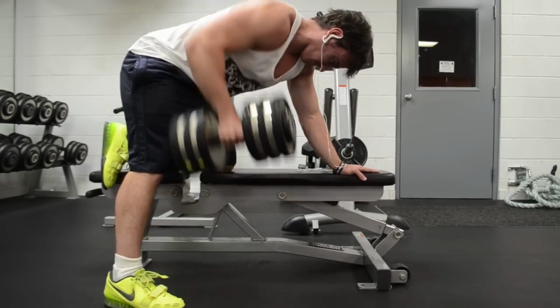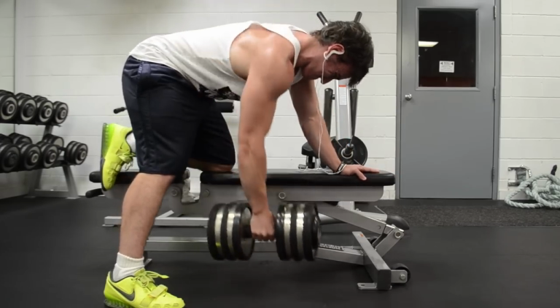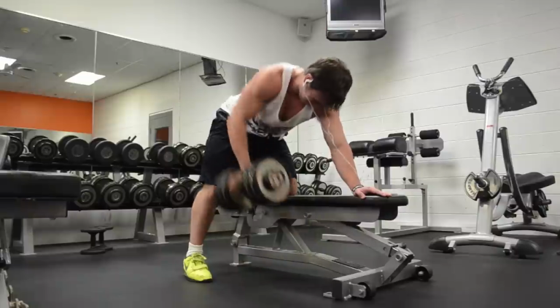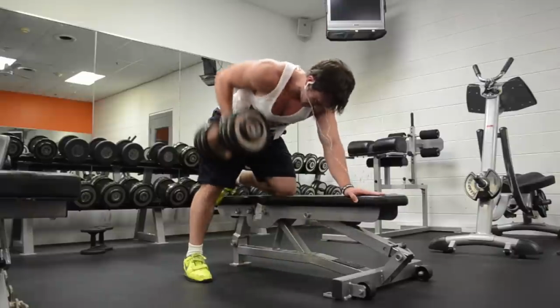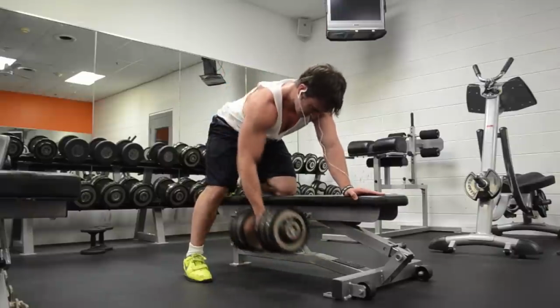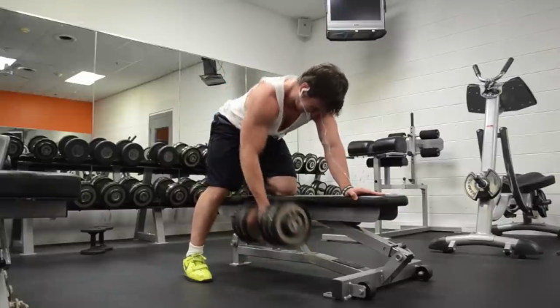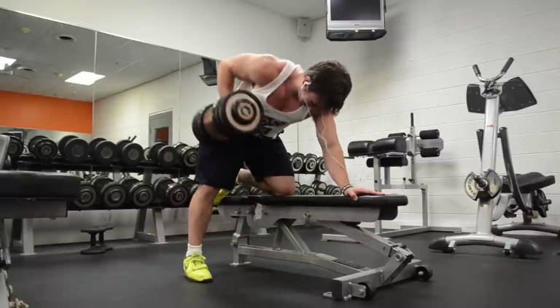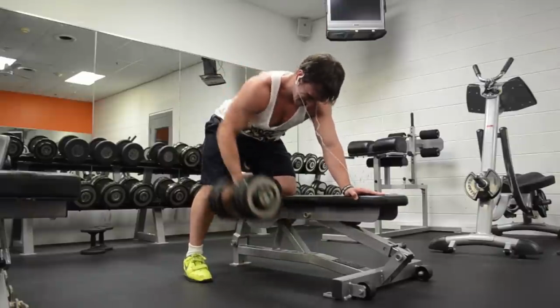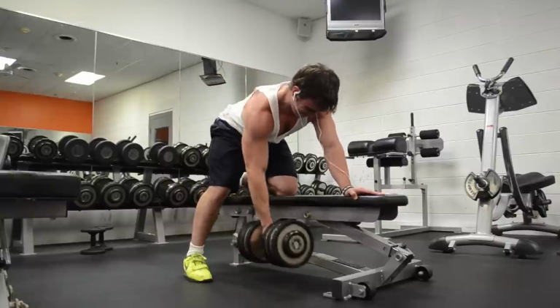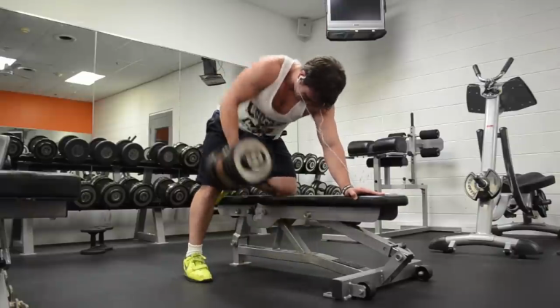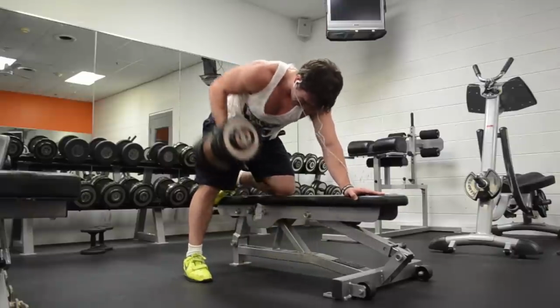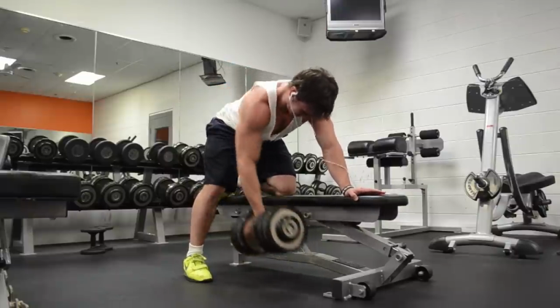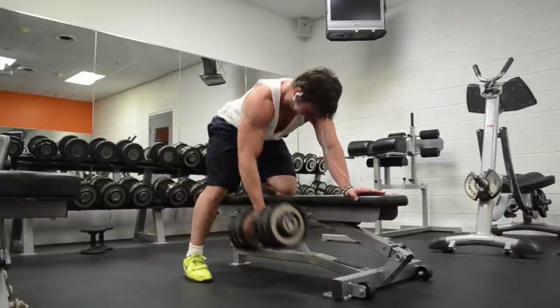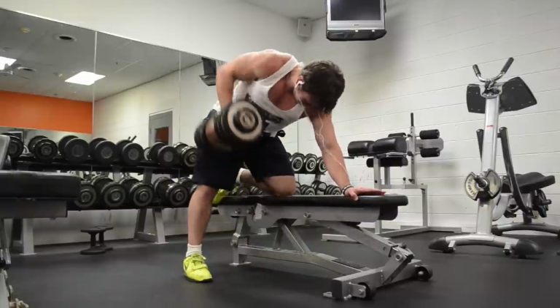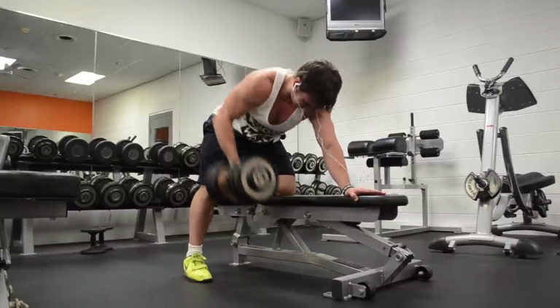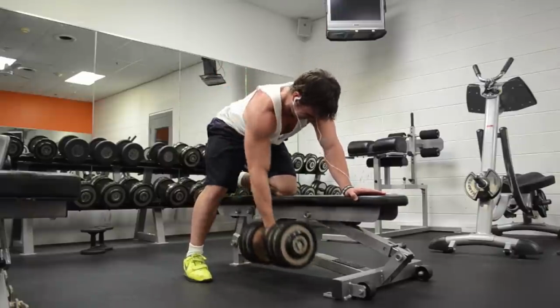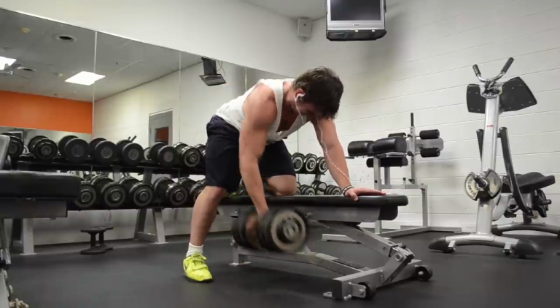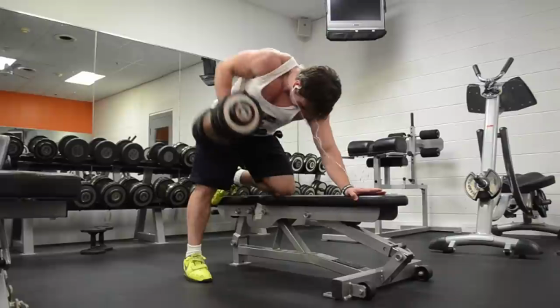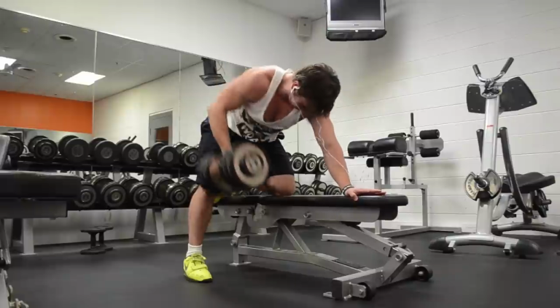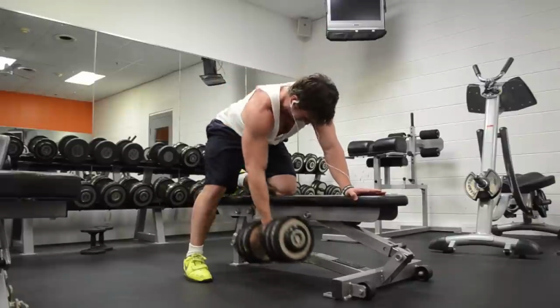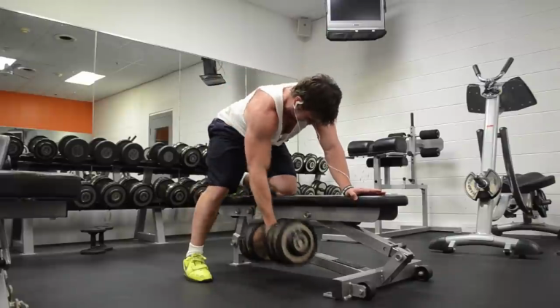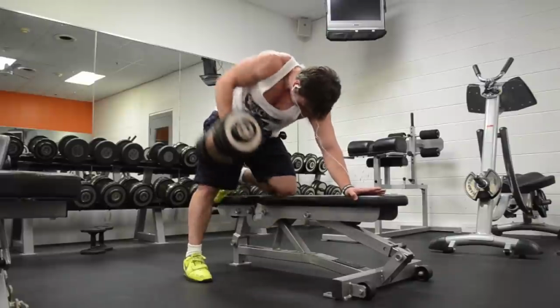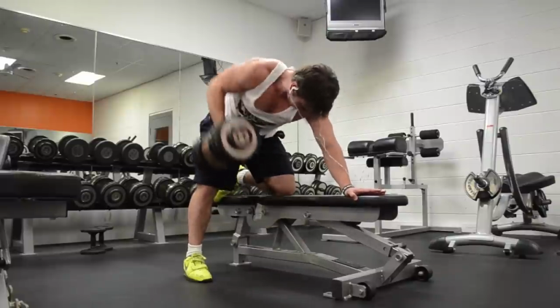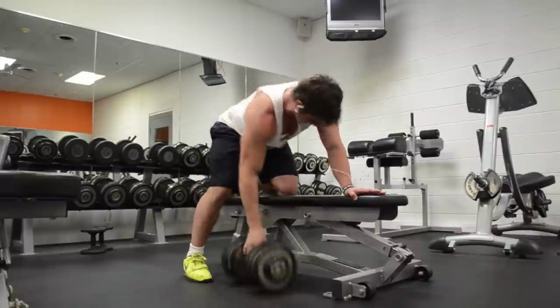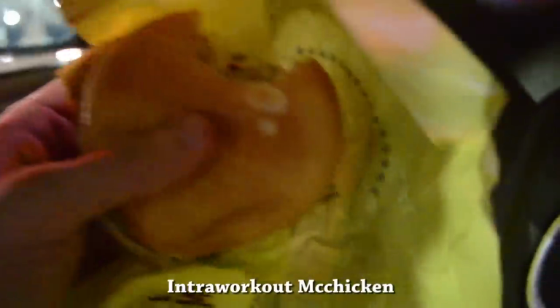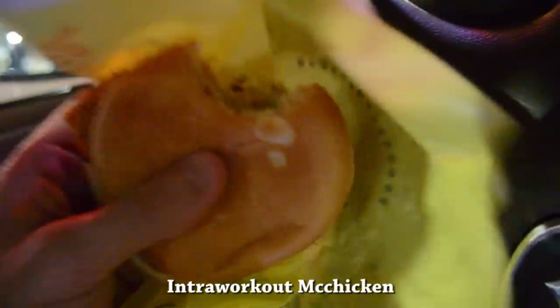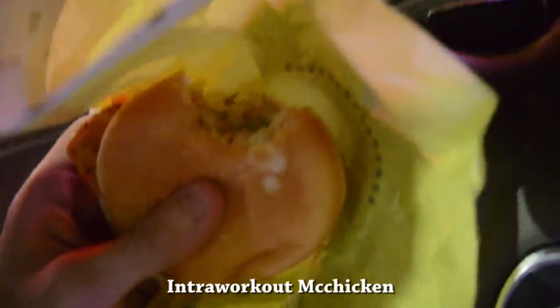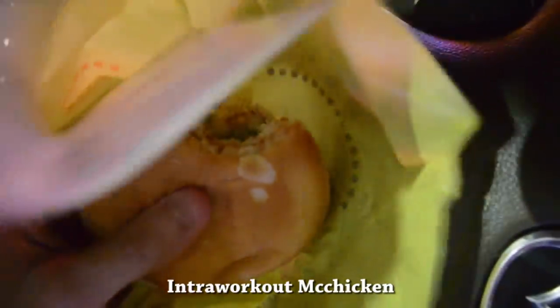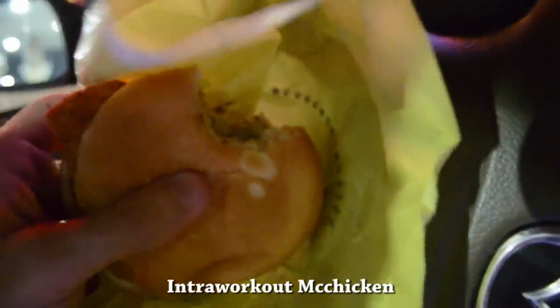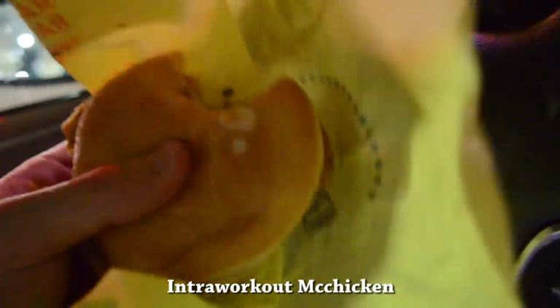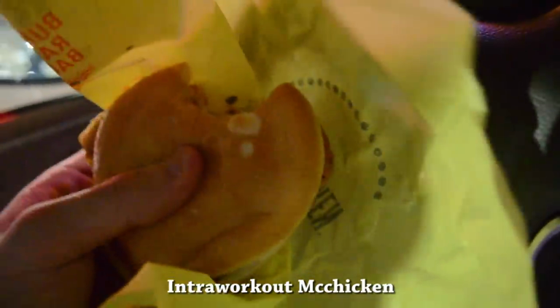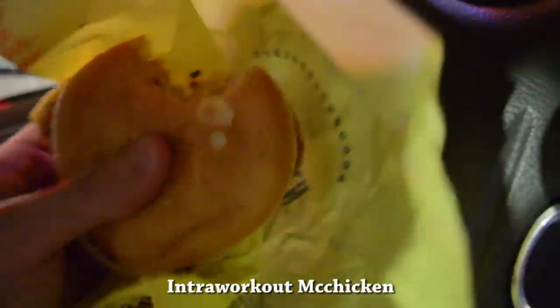In the middle of this workout the battery to my camera died, so I had to go back home. I got some McDonald's on the way, came back, and finished my workout. One simply cannot make gains without stopping at McDonald's.